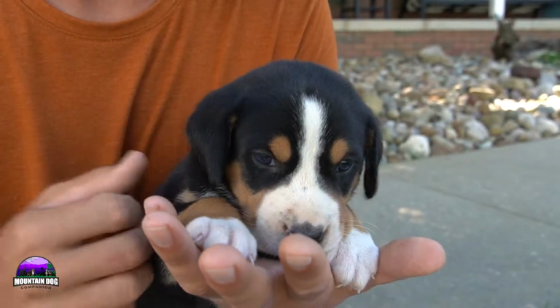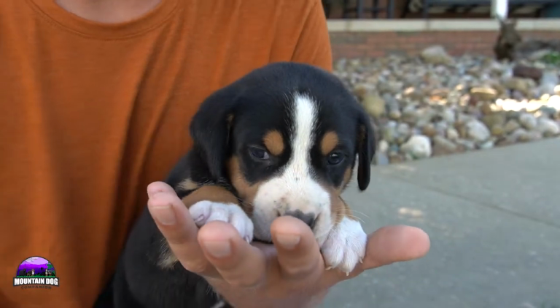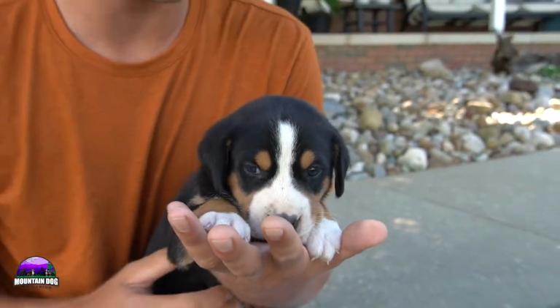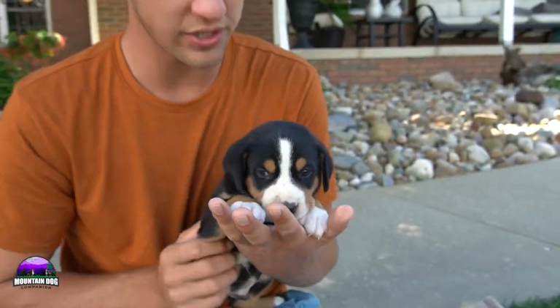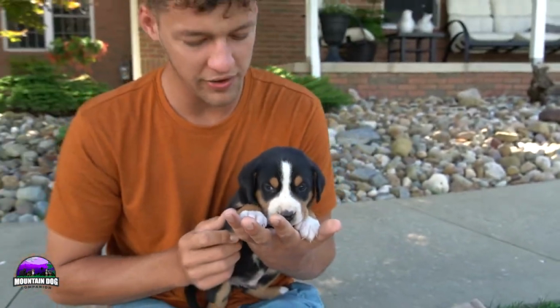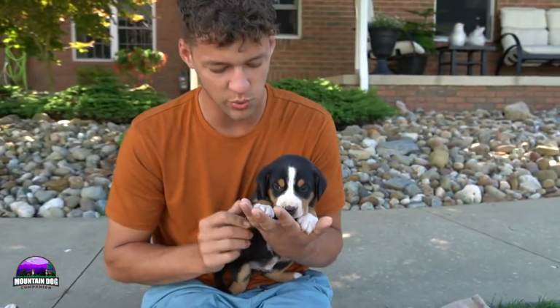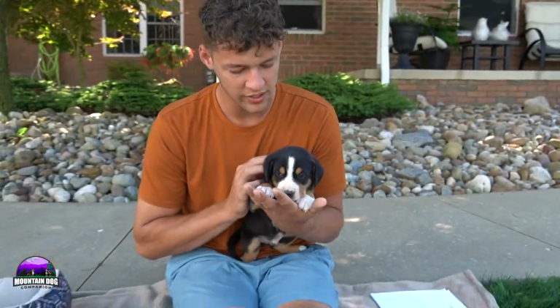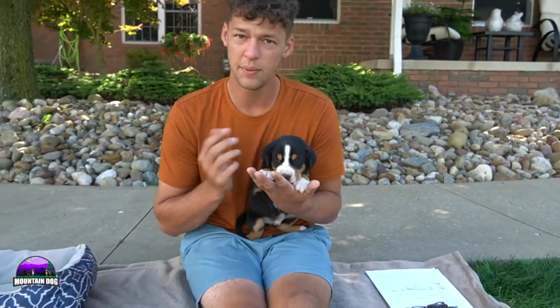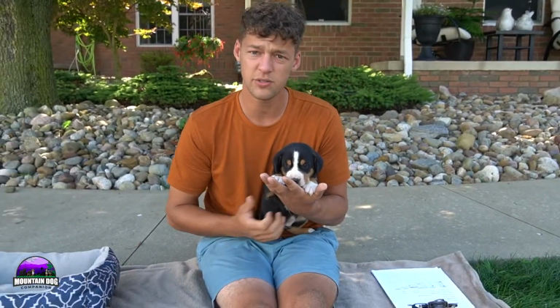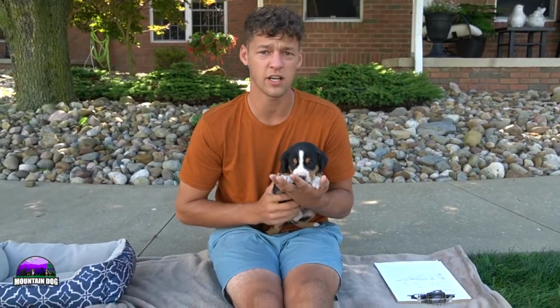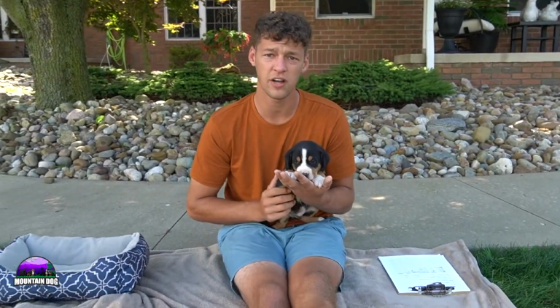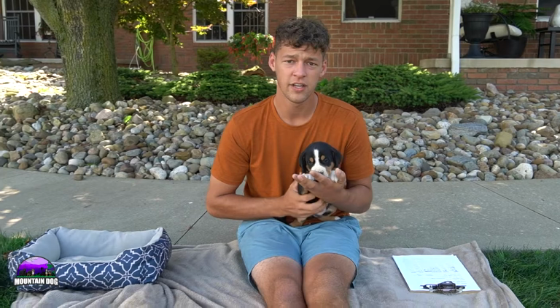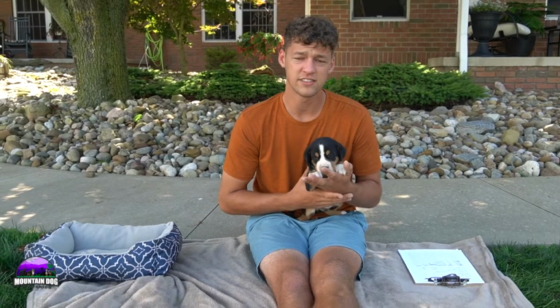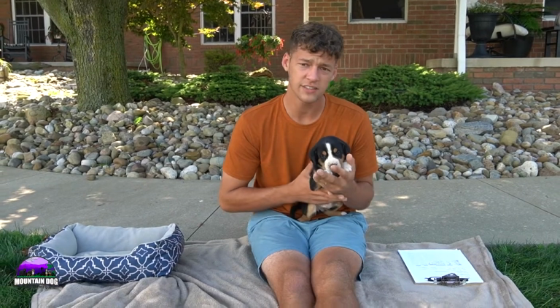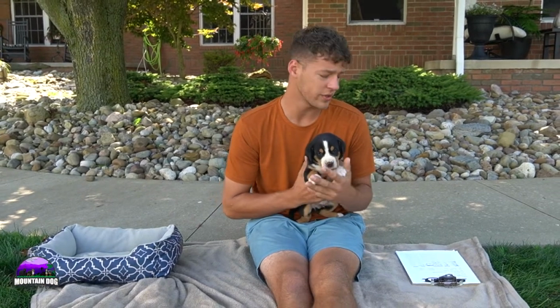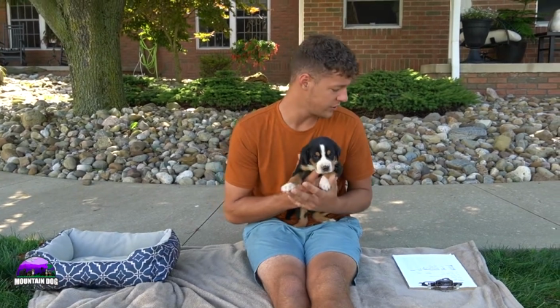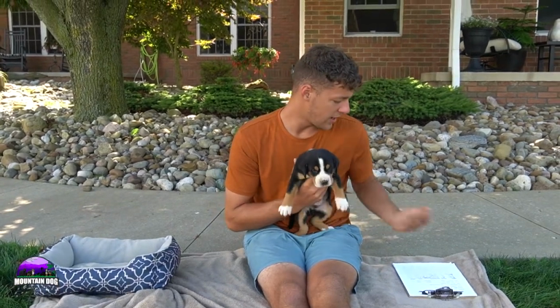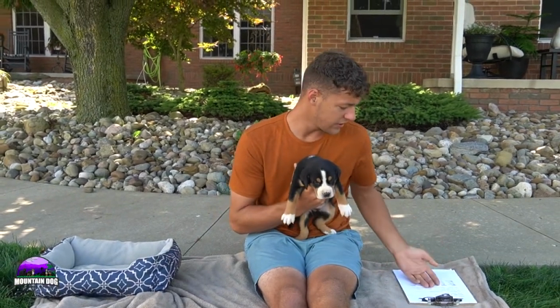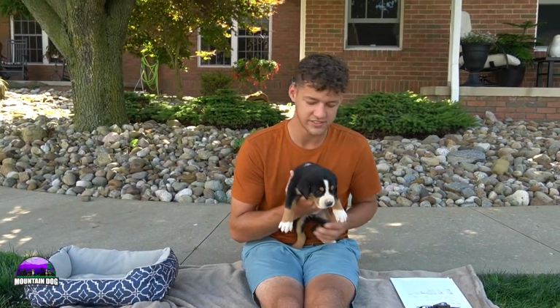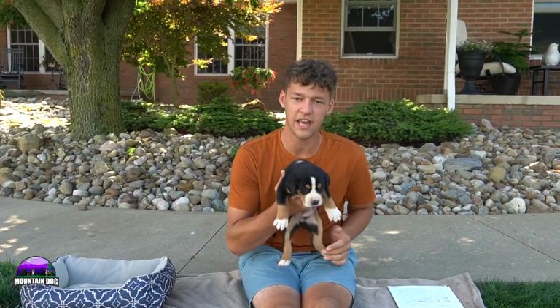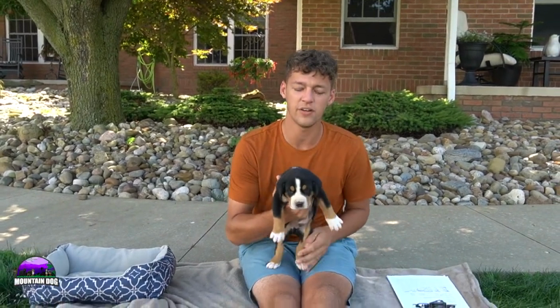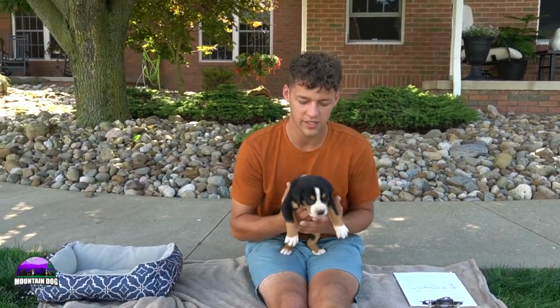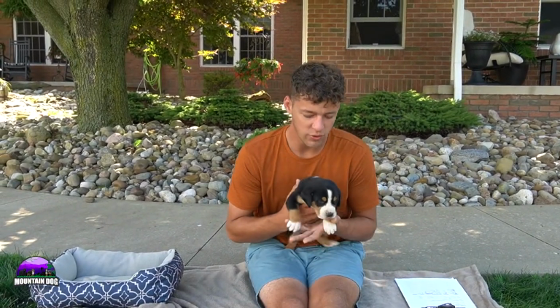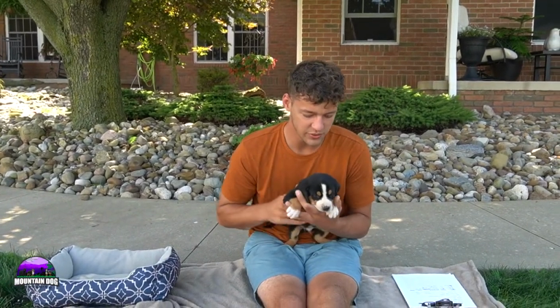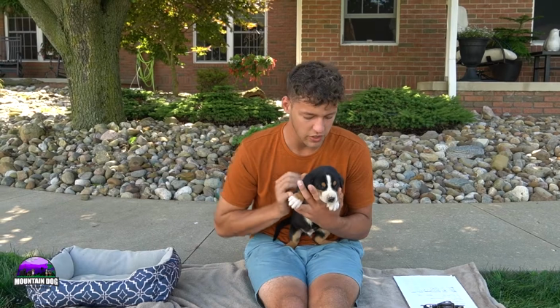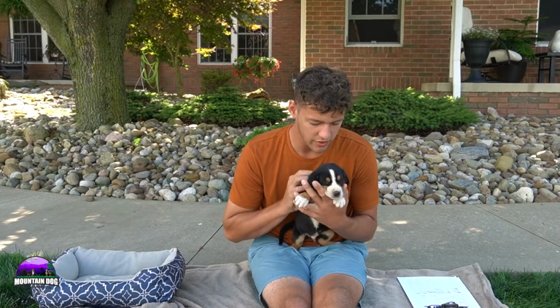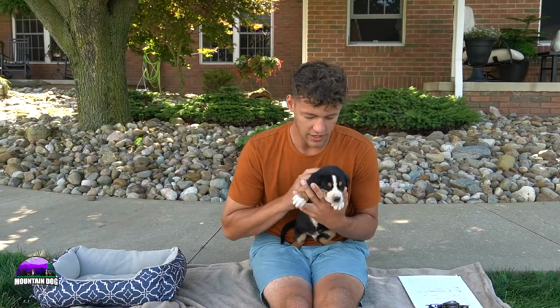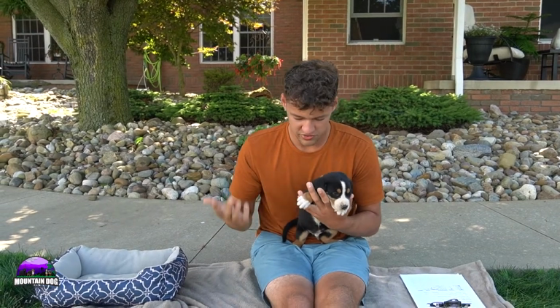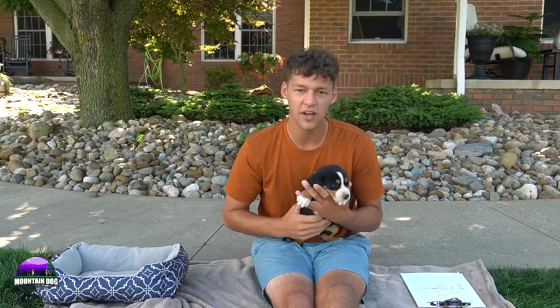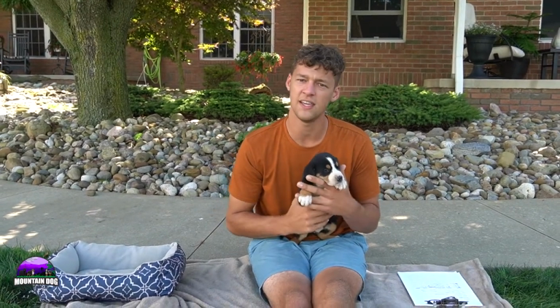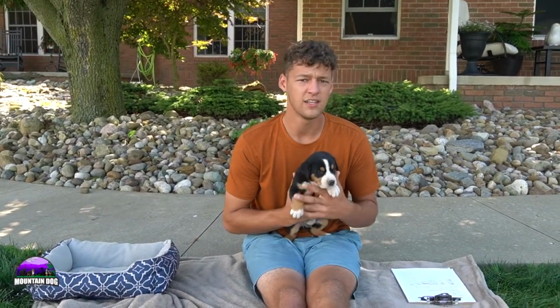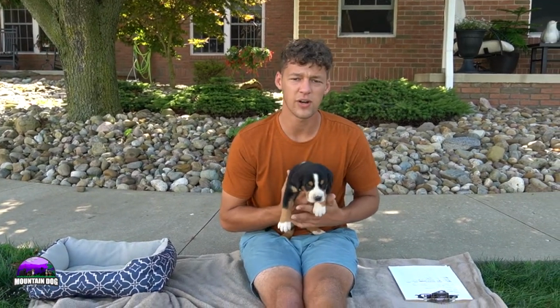I'm just going to be going through talking about each one individually, talking about color and size according to the litter mates, just kind of how they're doing. Everyone's doing very well, super healthy, doing great.